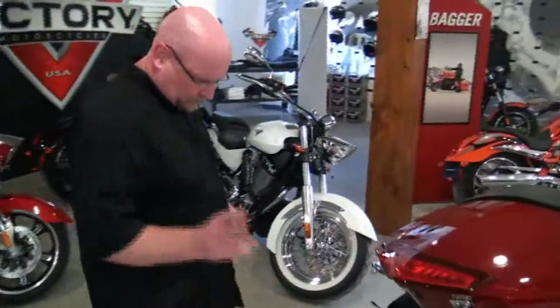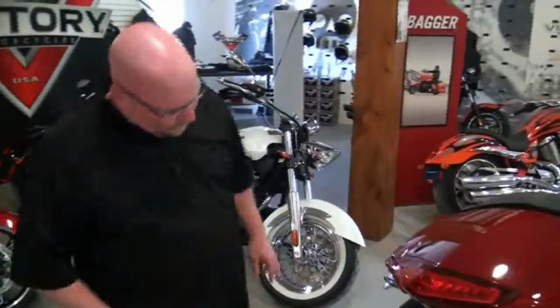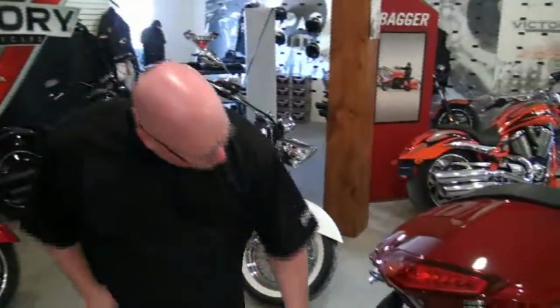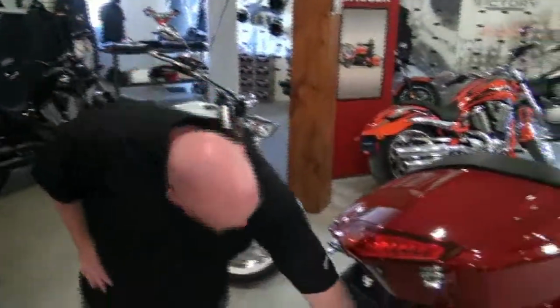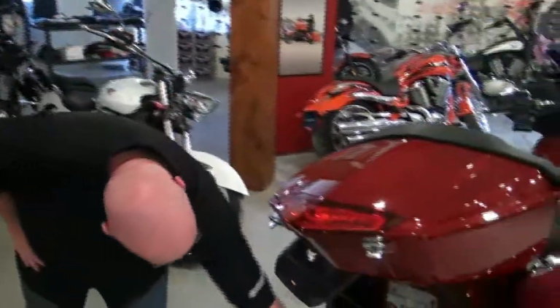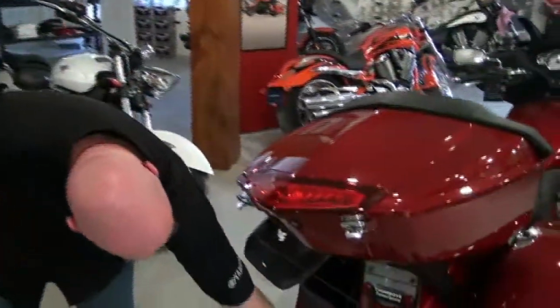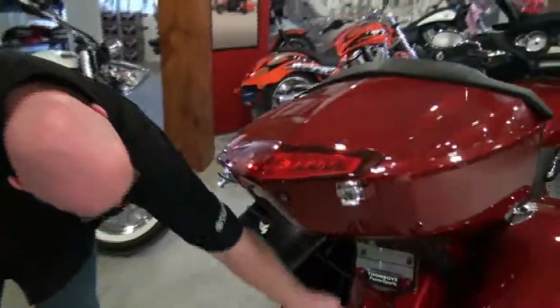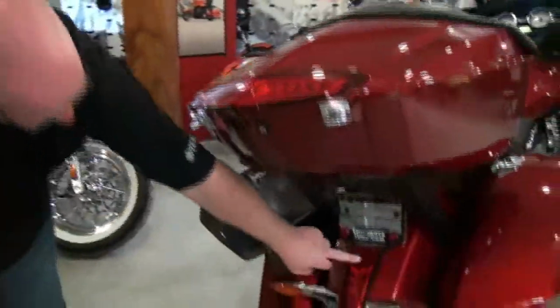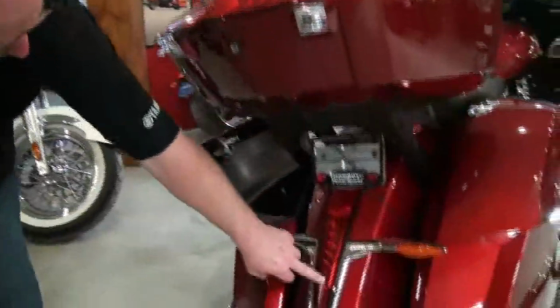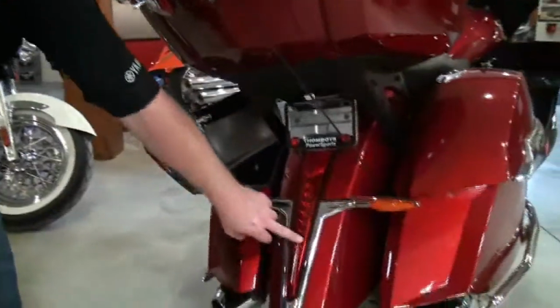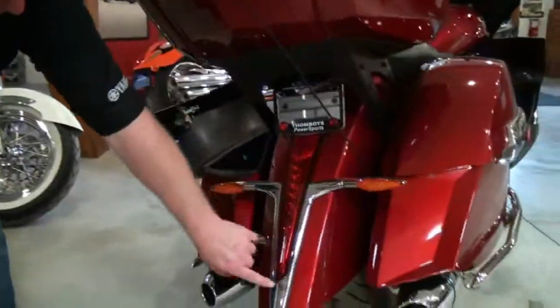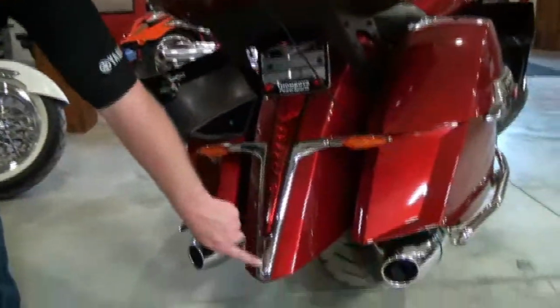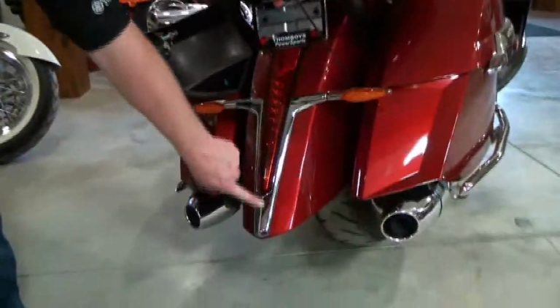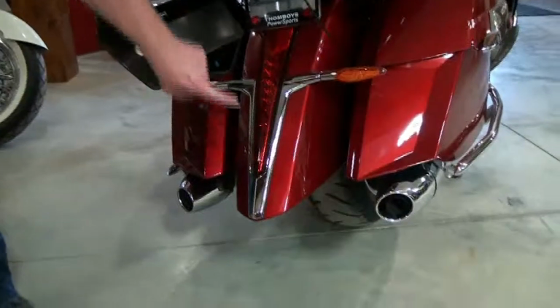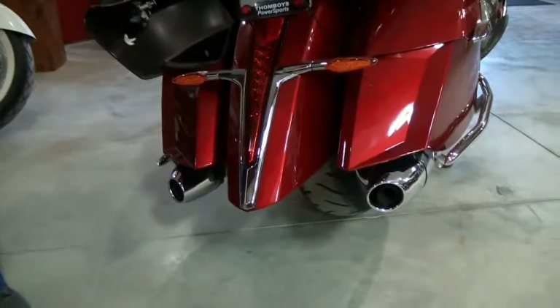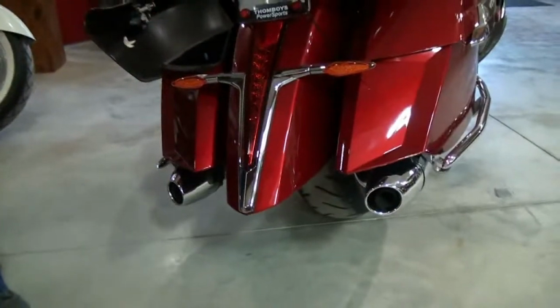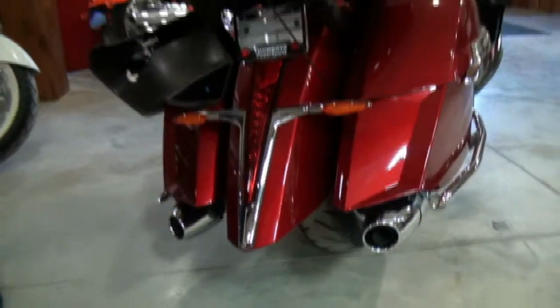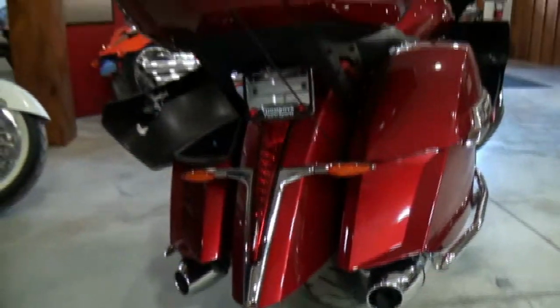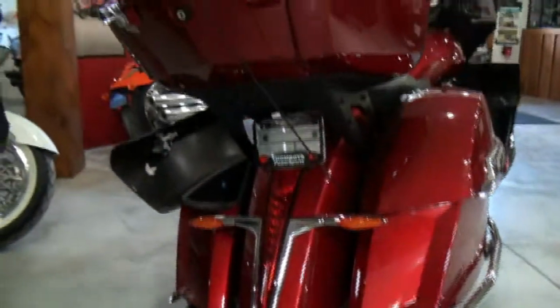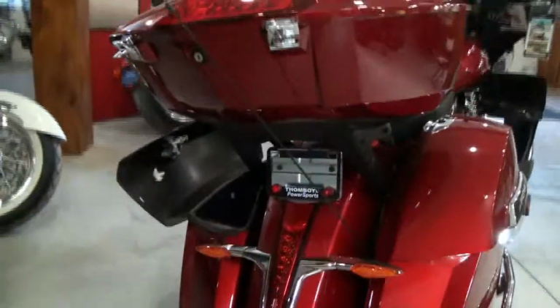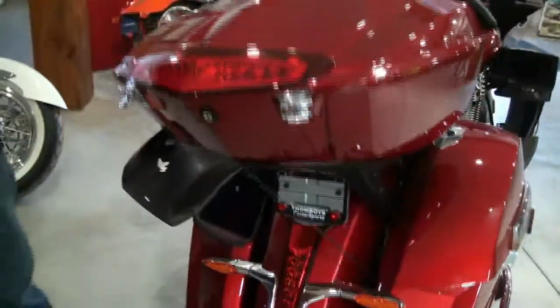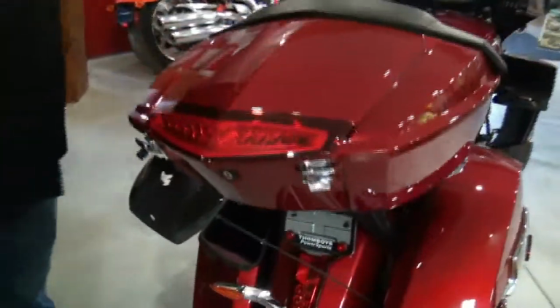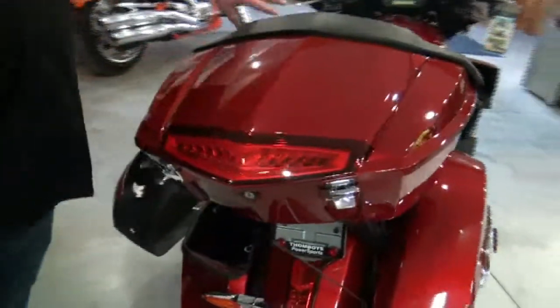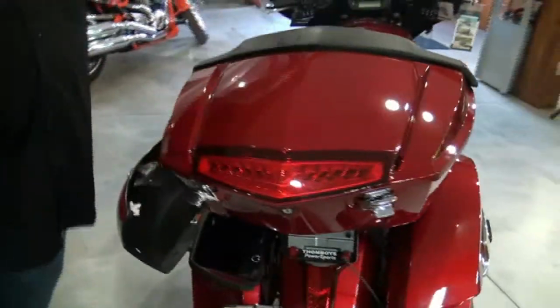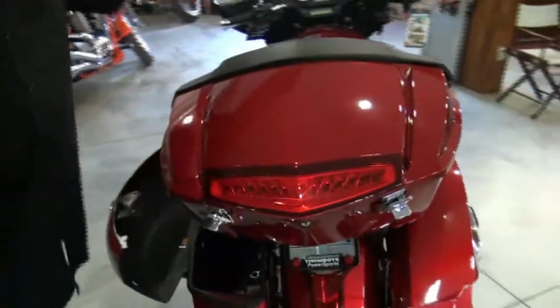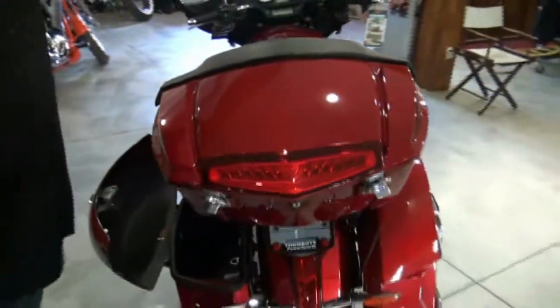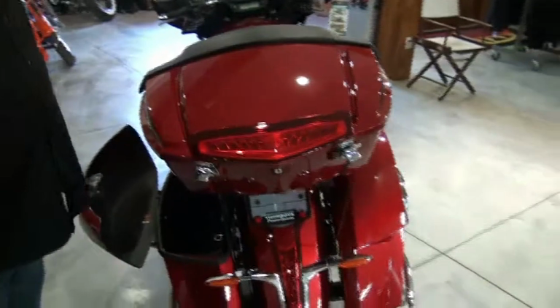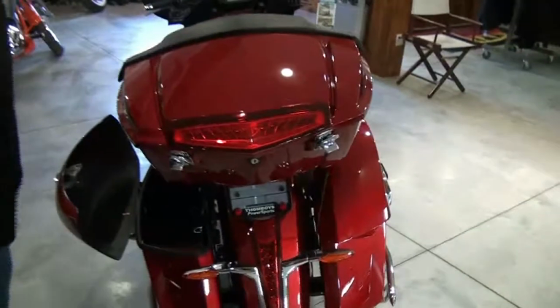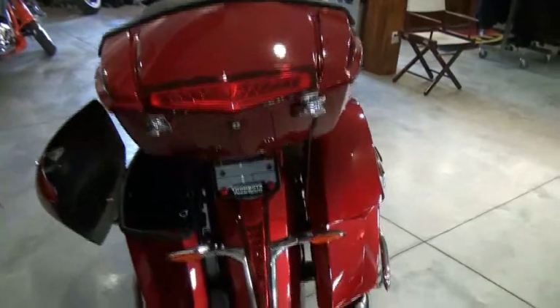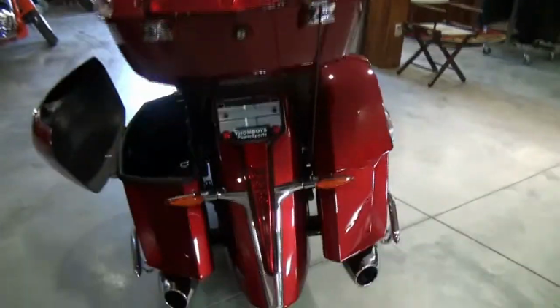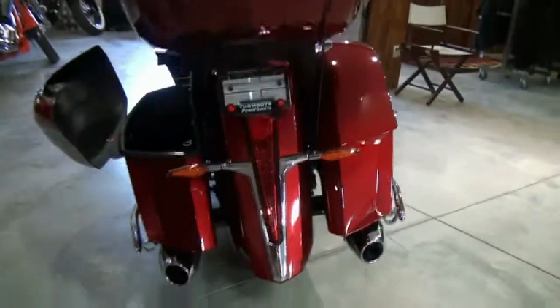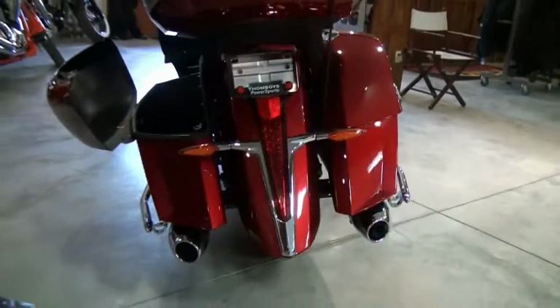You'll also notice the V in the tail light. There's a formed line that follows the bike completely through — through the tank and through the front nose.